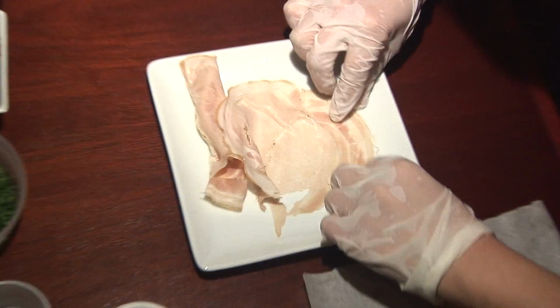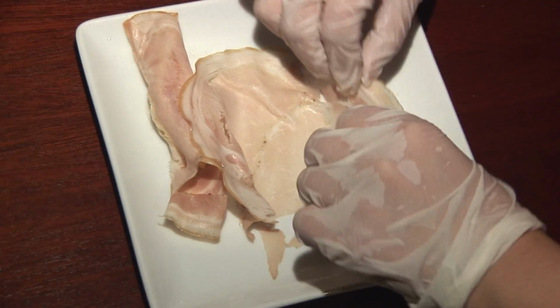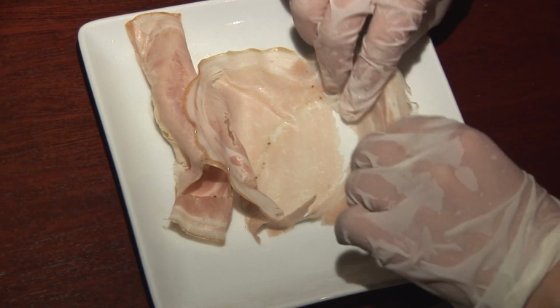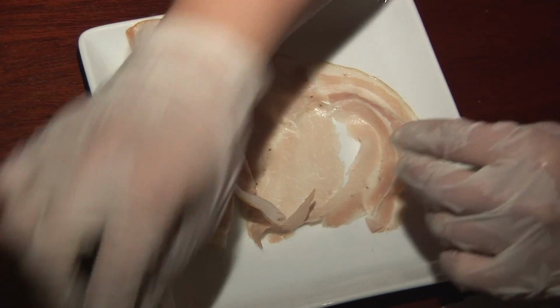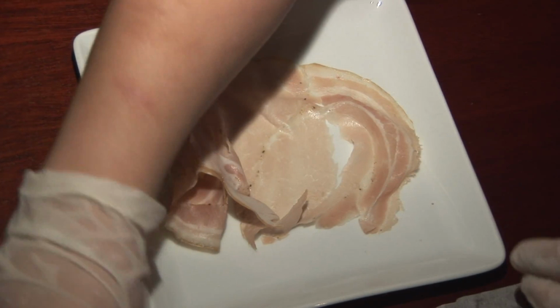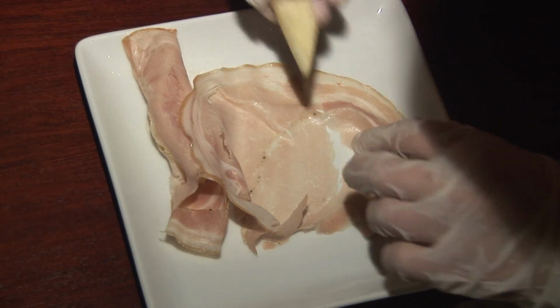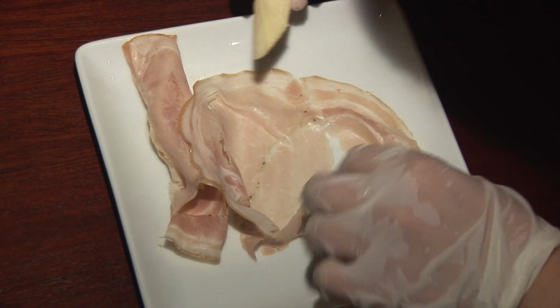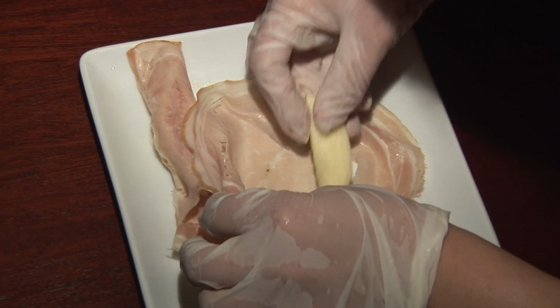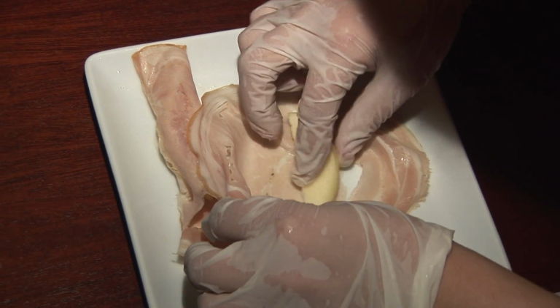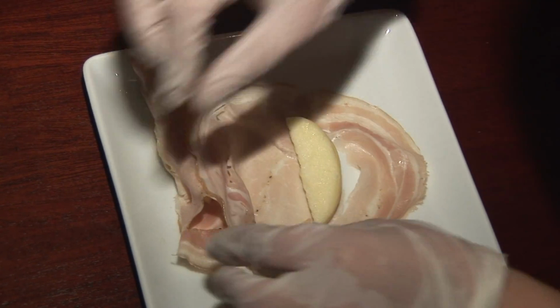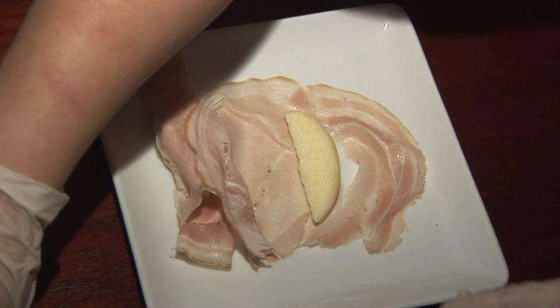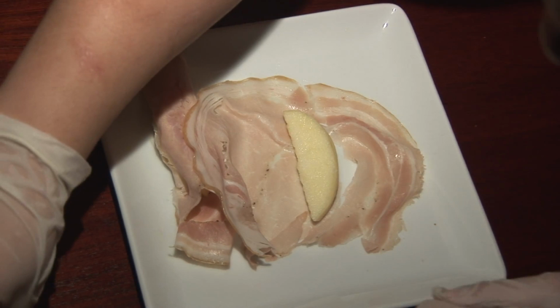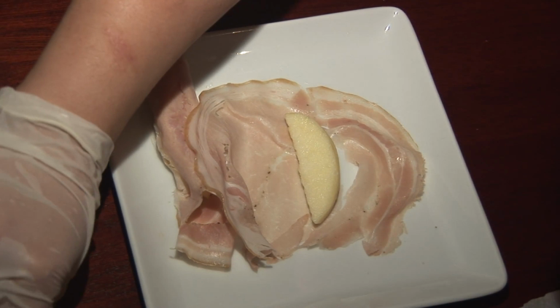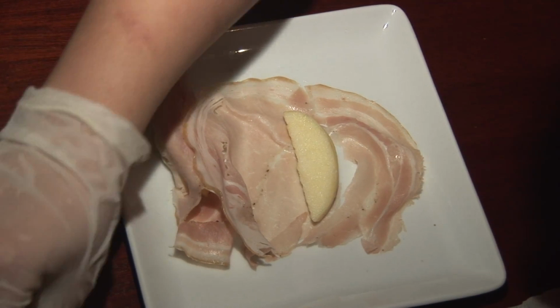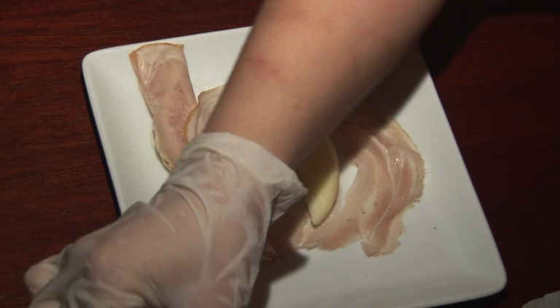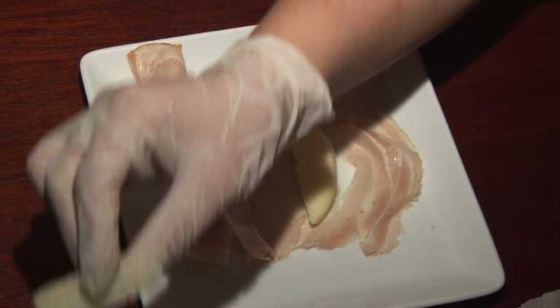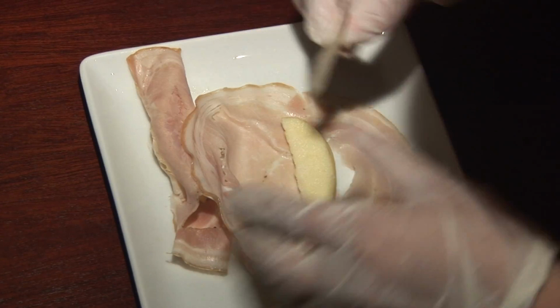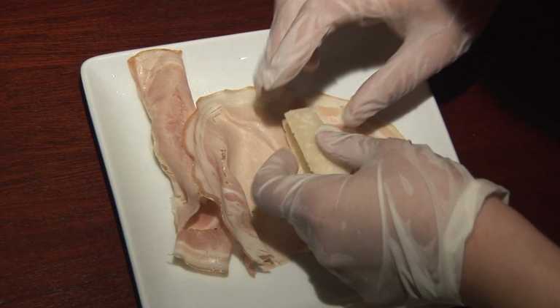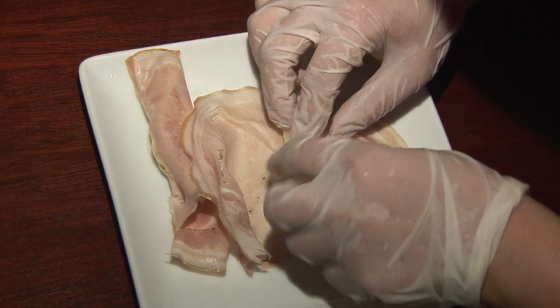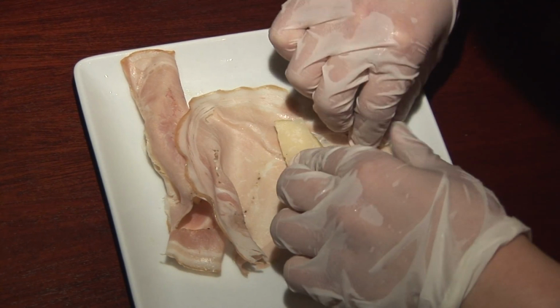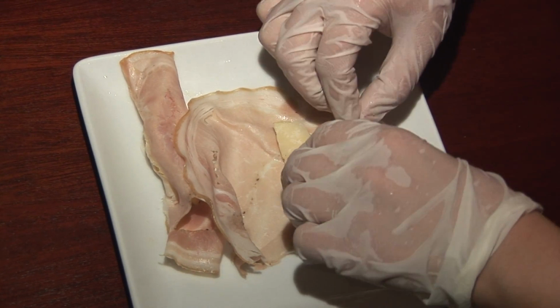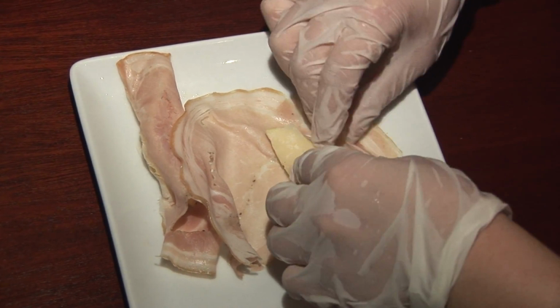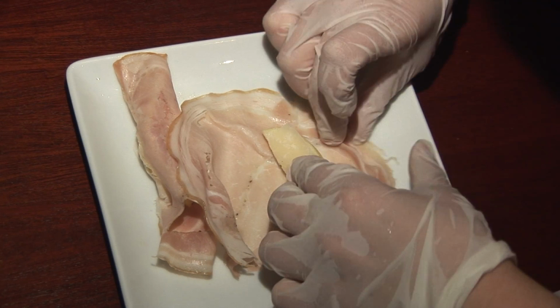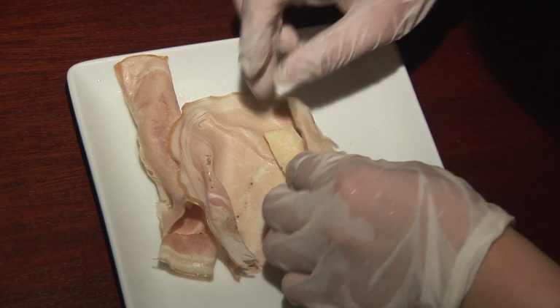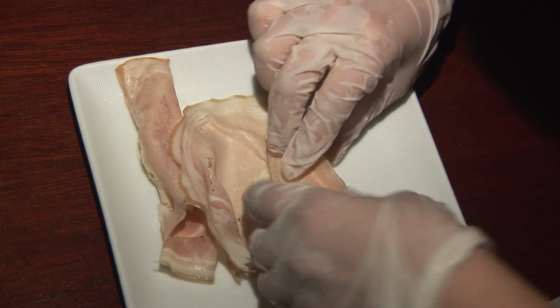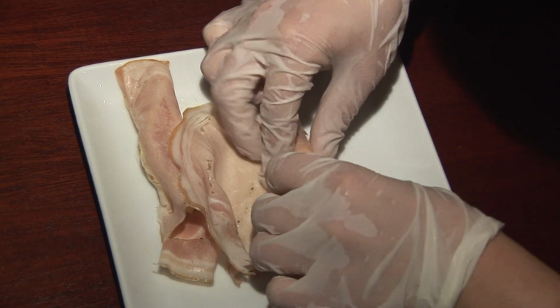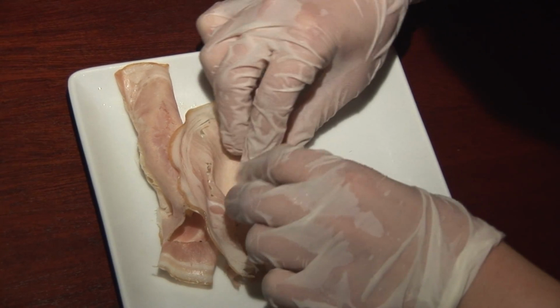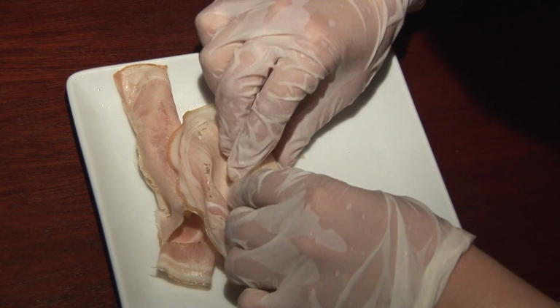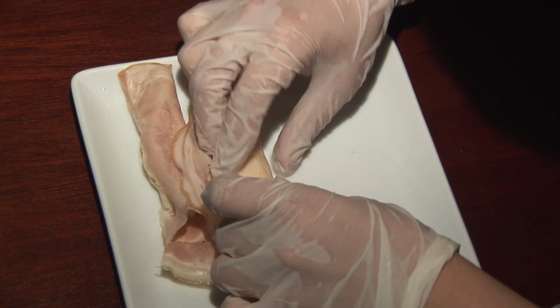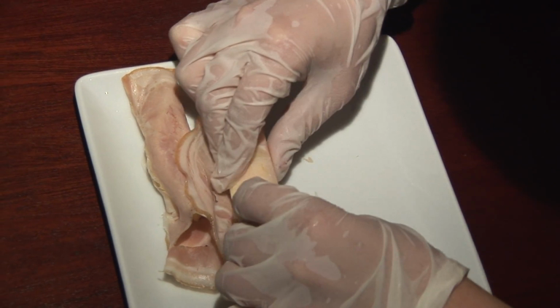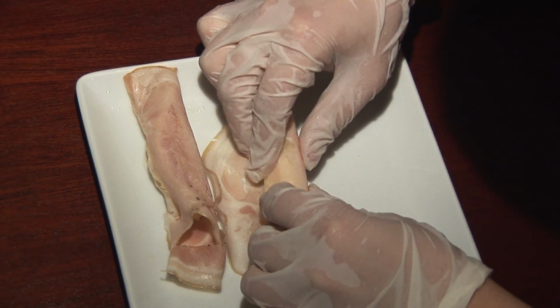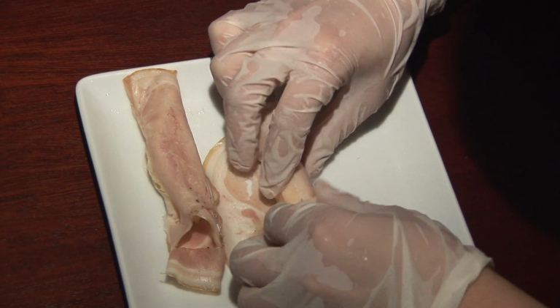Then we're going to take the other apple and put it right in the middle with another piece of the pecorino cheese. Just imagine it's prosciutto and melon.